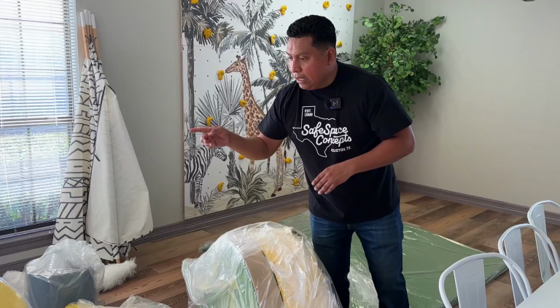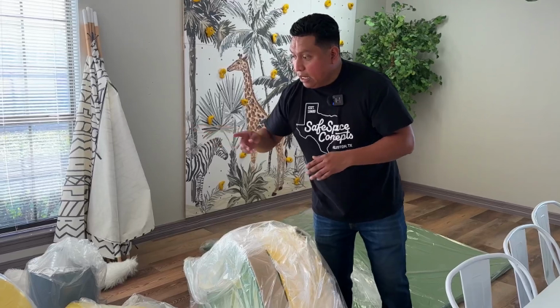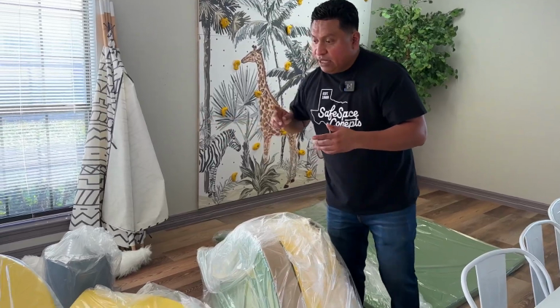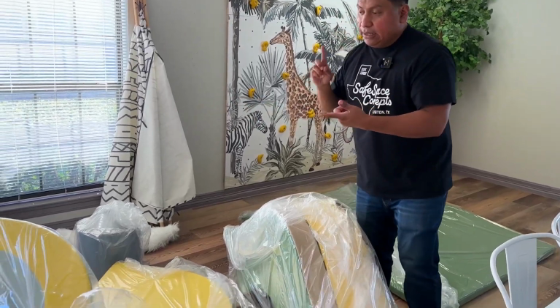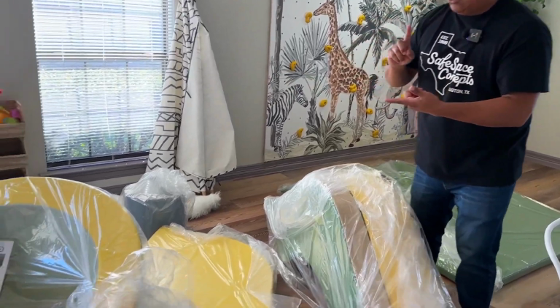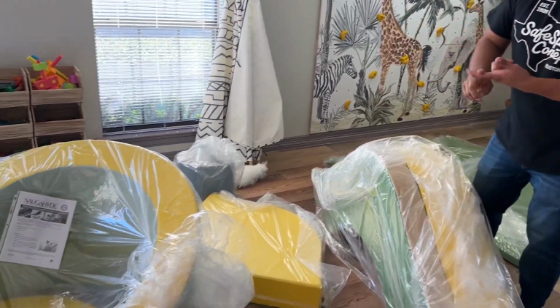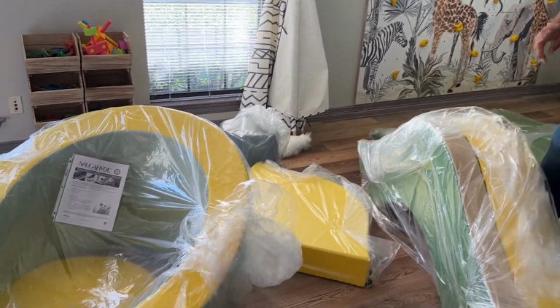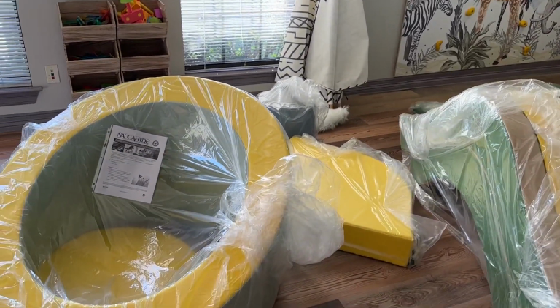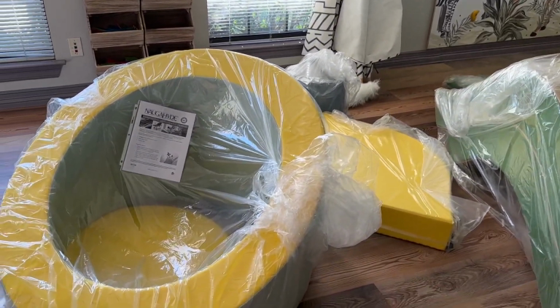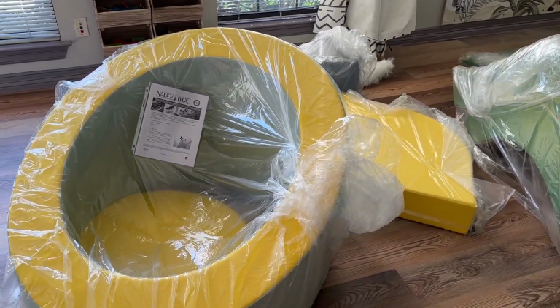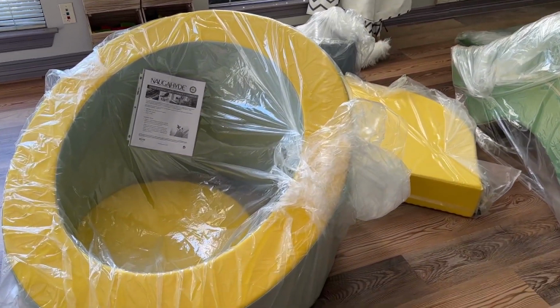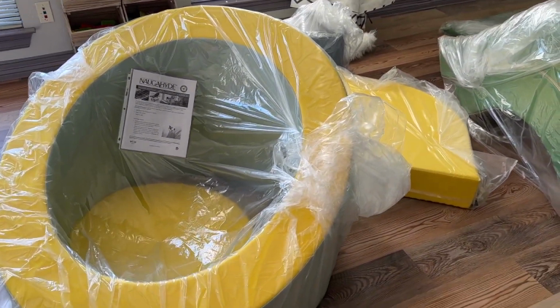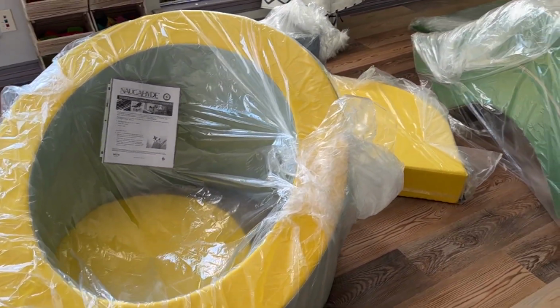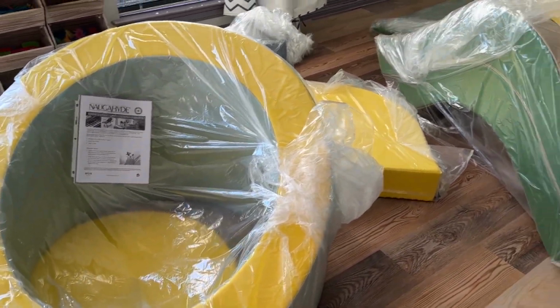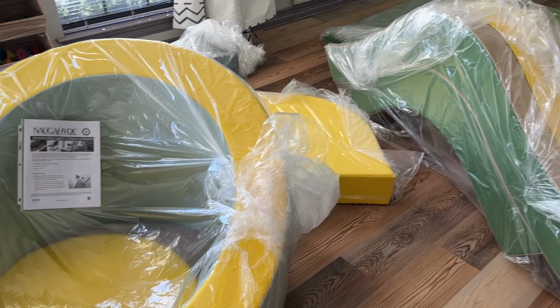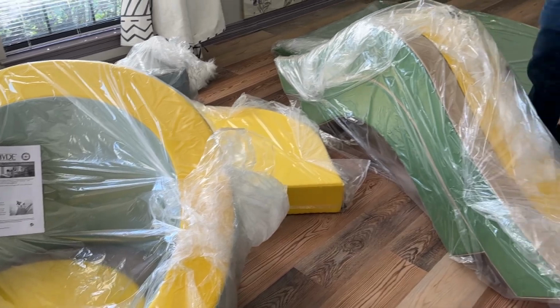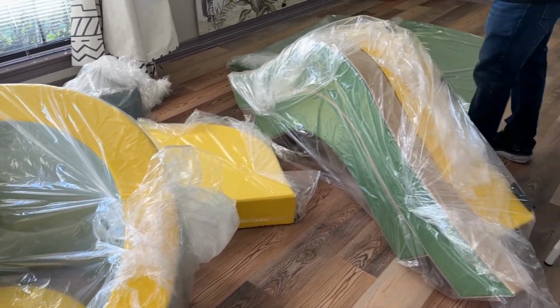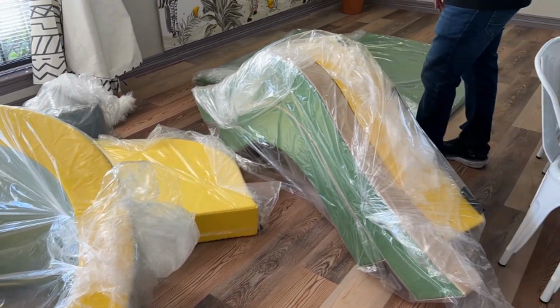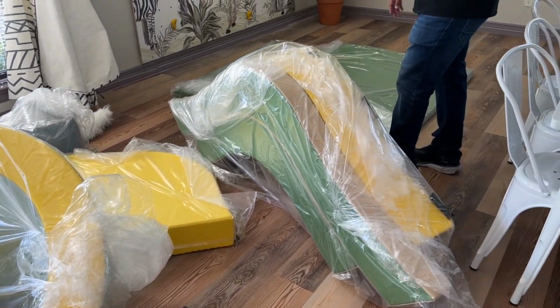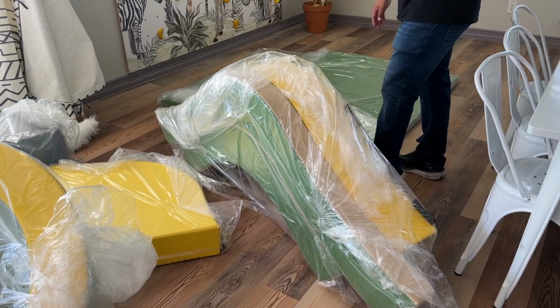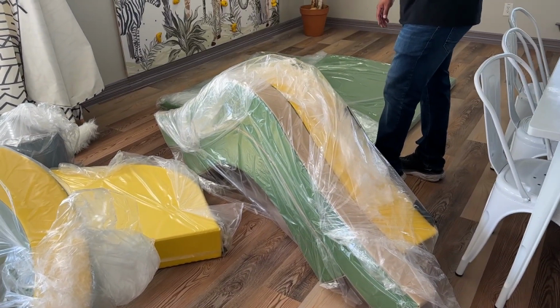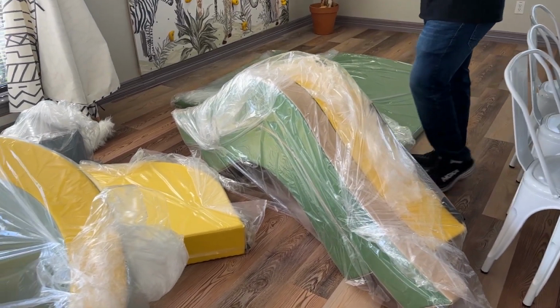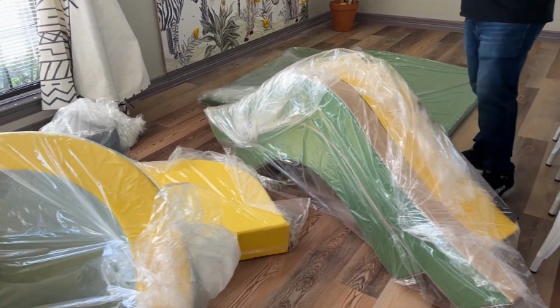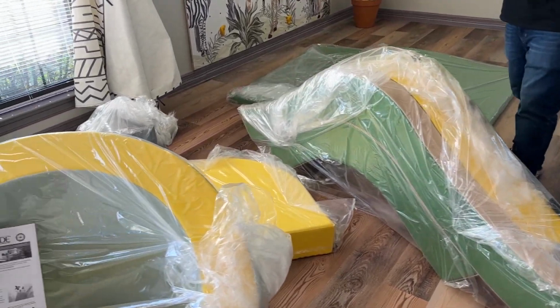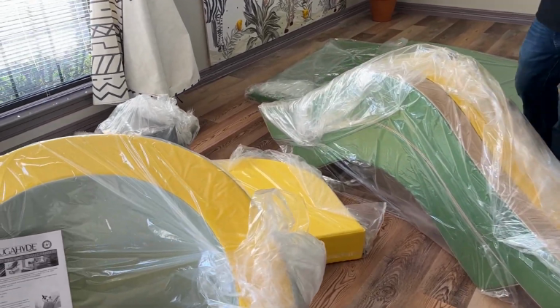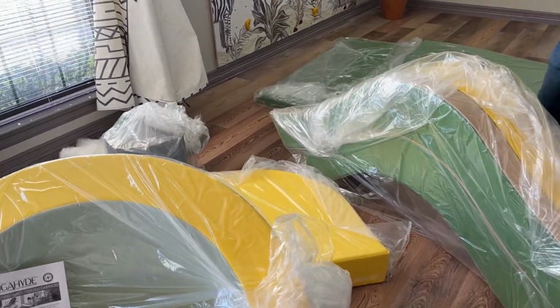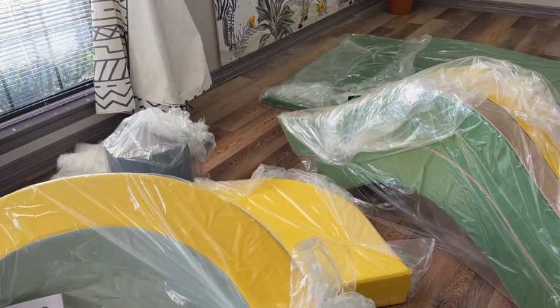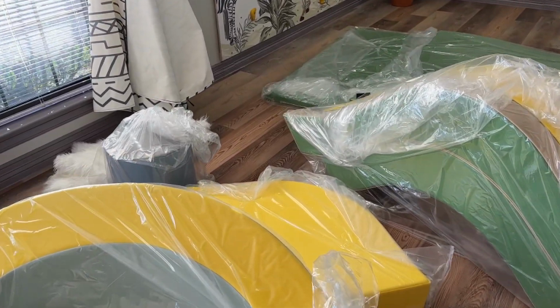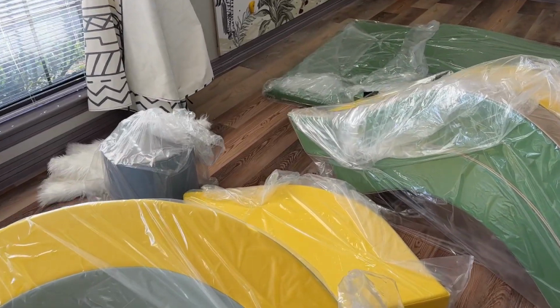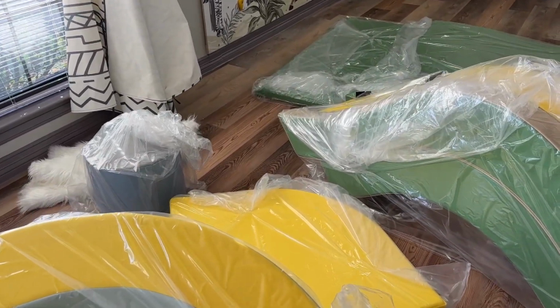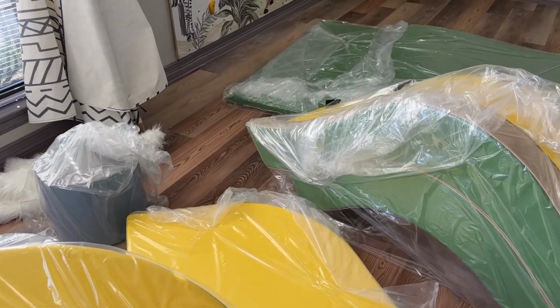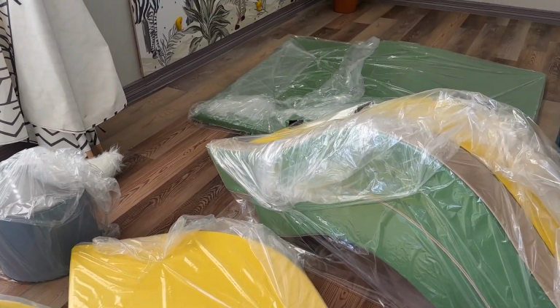Yeah, everything is — you got yellows, you got some light greens, you have a beige, and some greens and blues. So let's see how everything looks put together. We're excited about this.